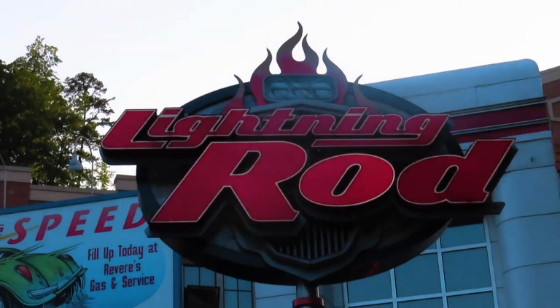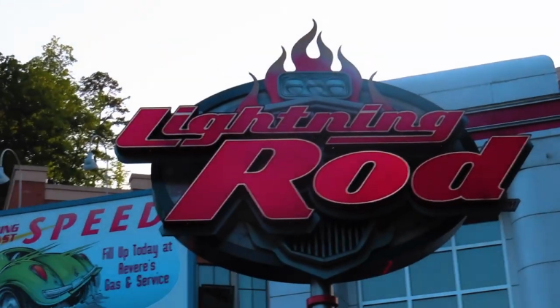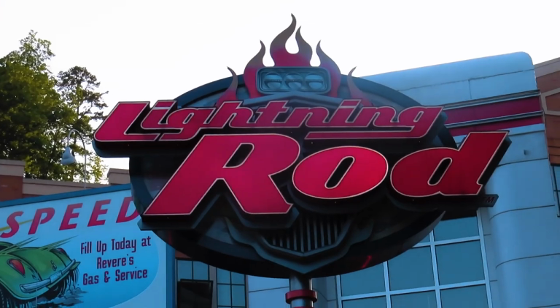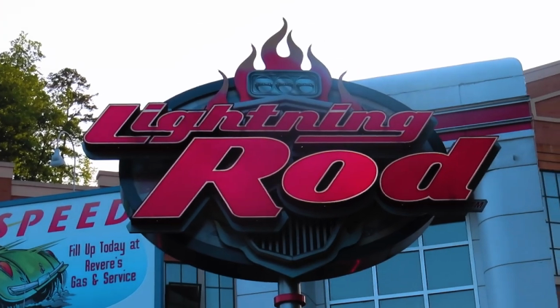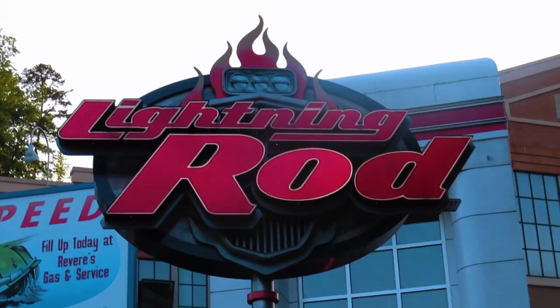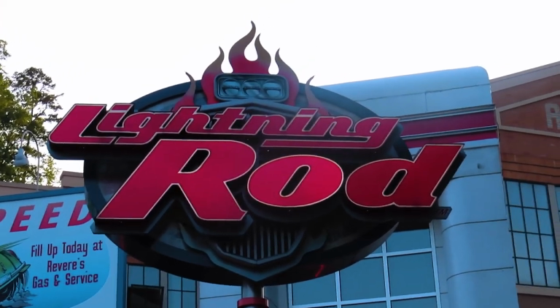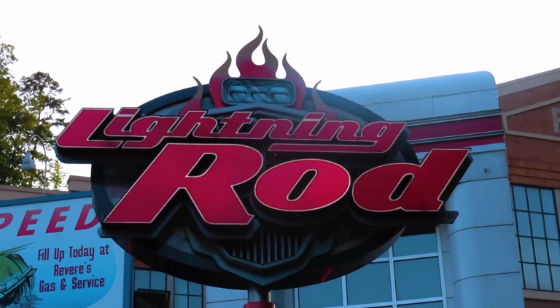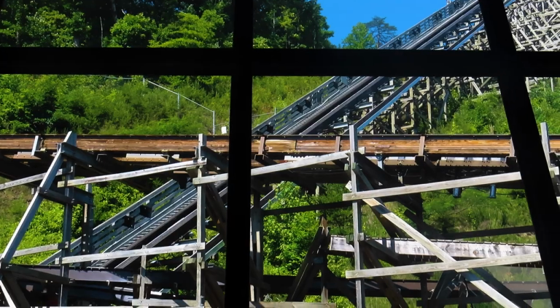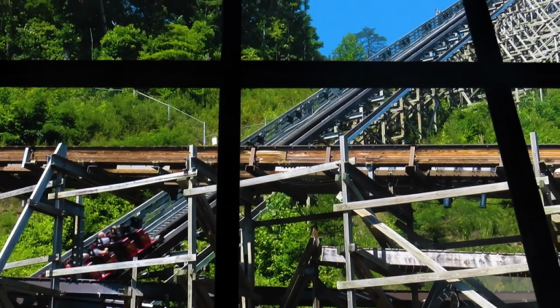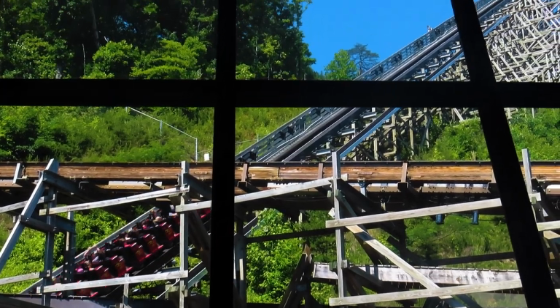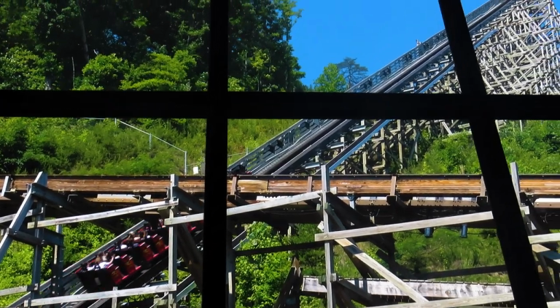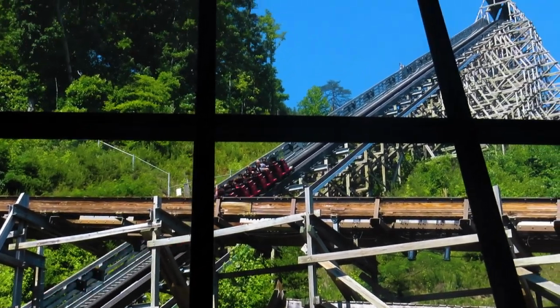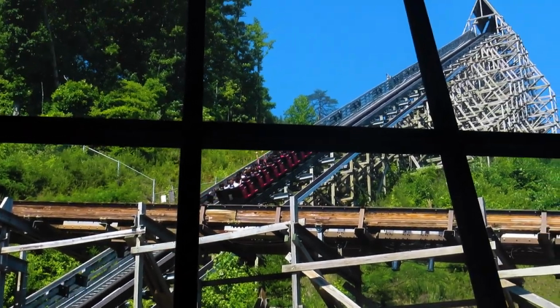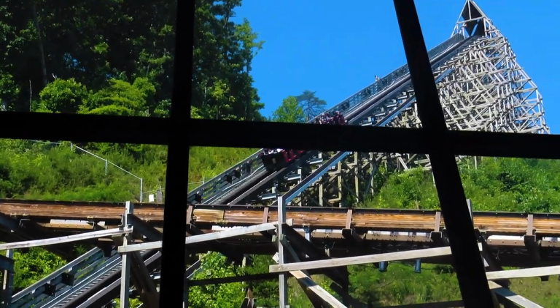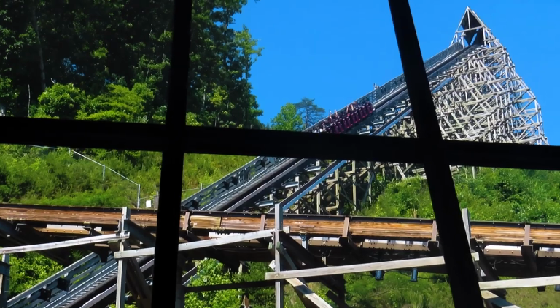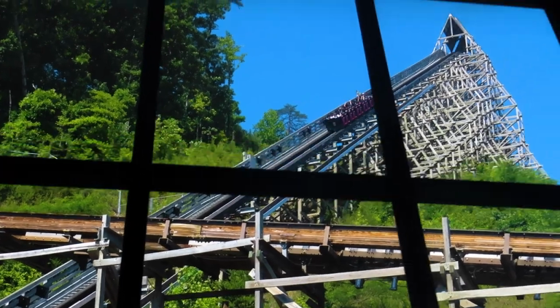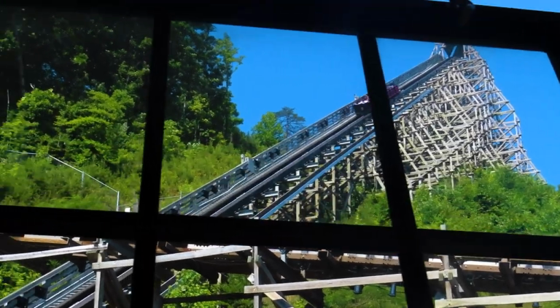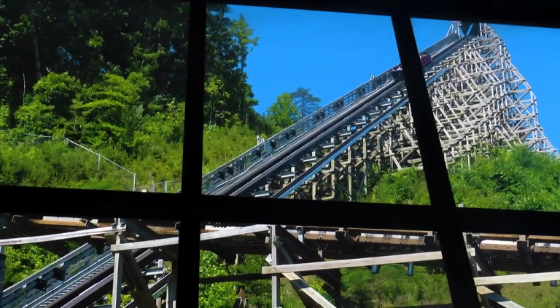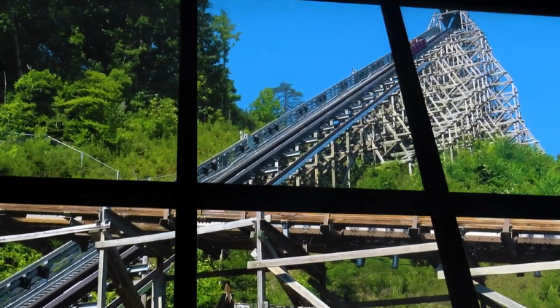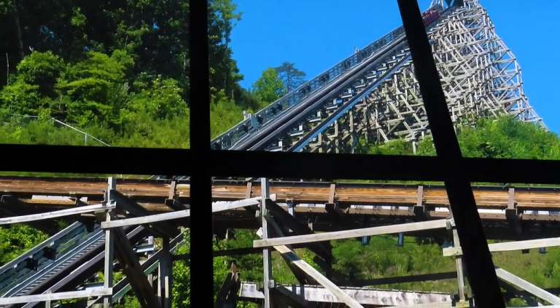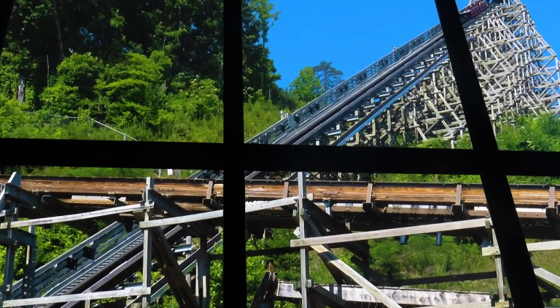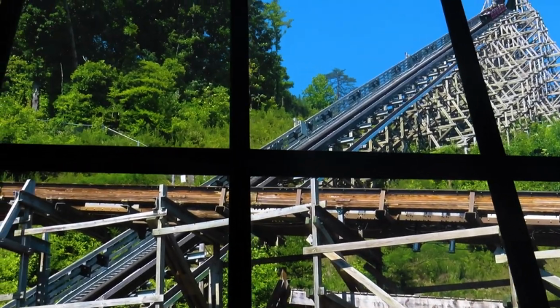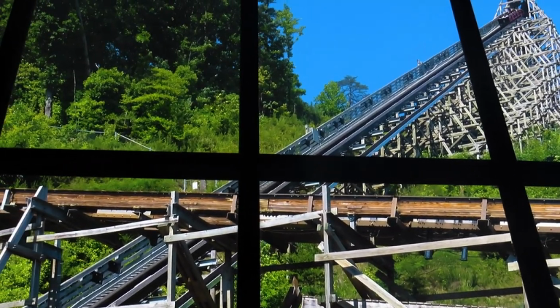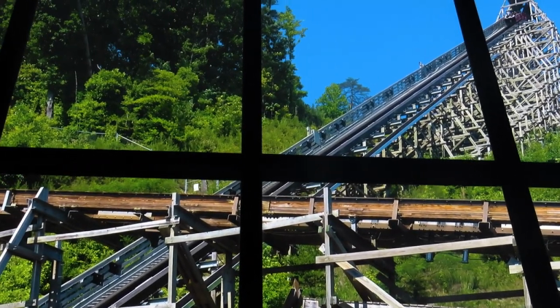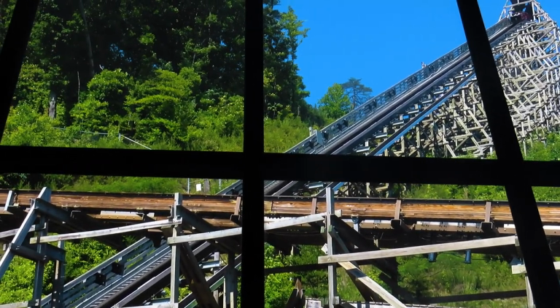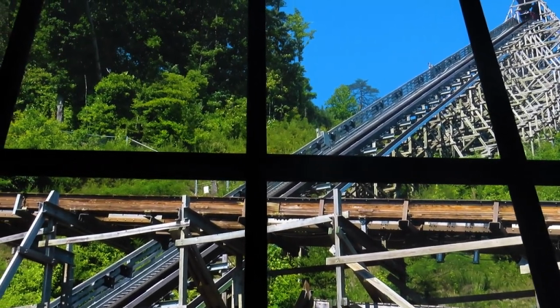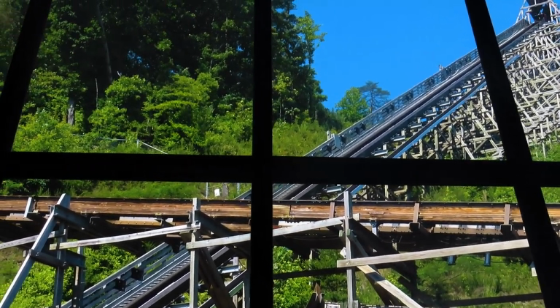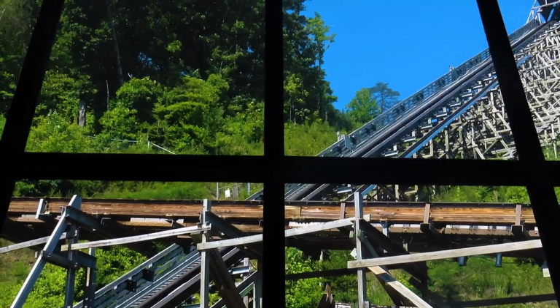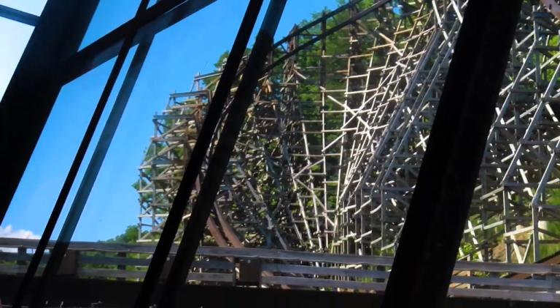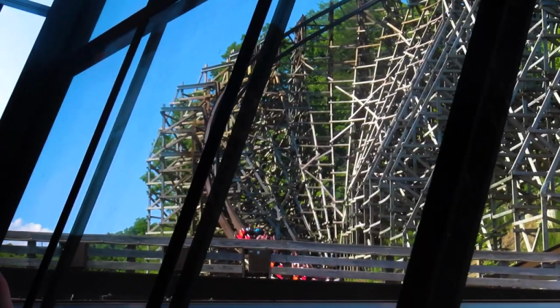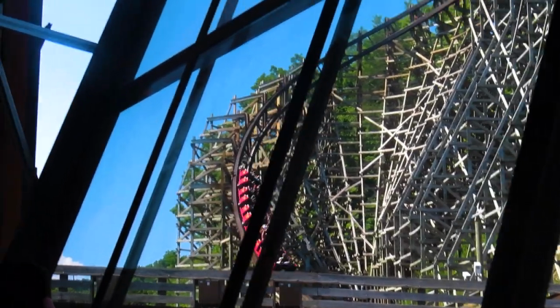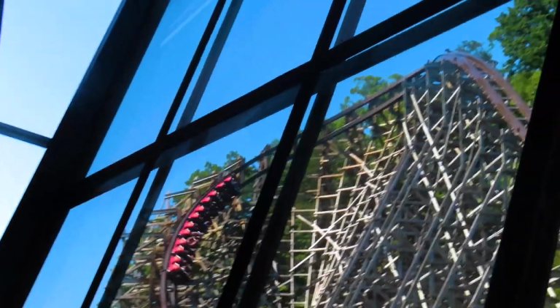Dollywood's Lightning Rod is one of the world's most ambitious coasters. This ride was manufactured by Rocky Mountain Construction, or RMC, and opened in 2016 as the first ever launched wooden roller coaster. While putting a launch on a wooden coaster was a revolutionary achievement, it has caused the ride to suffer tons of downtime.